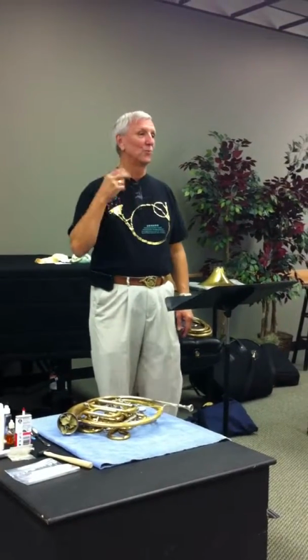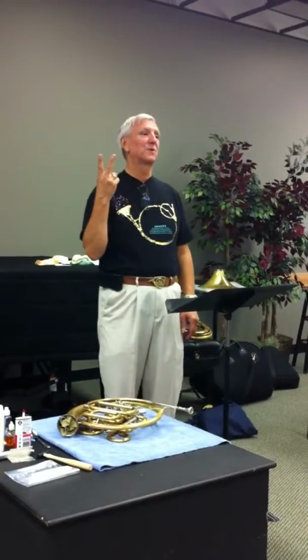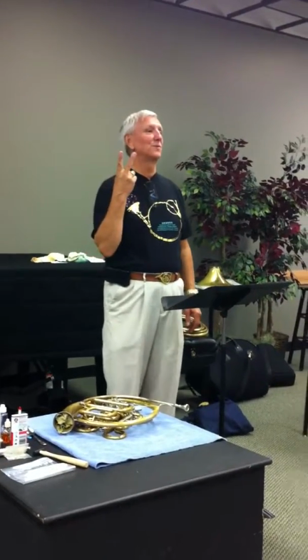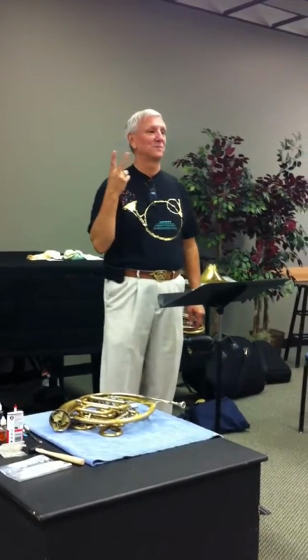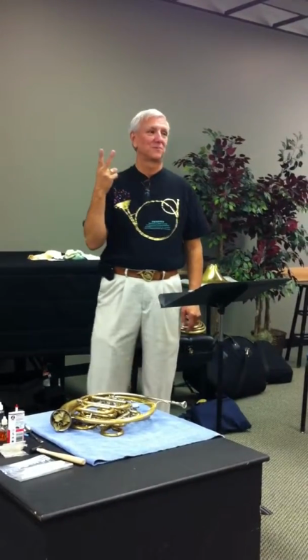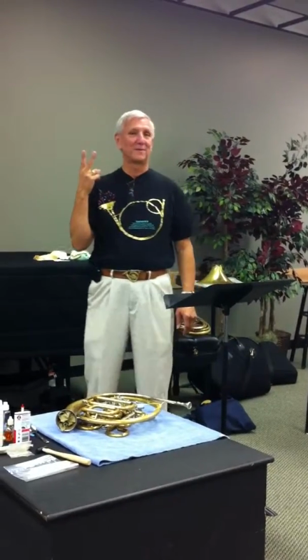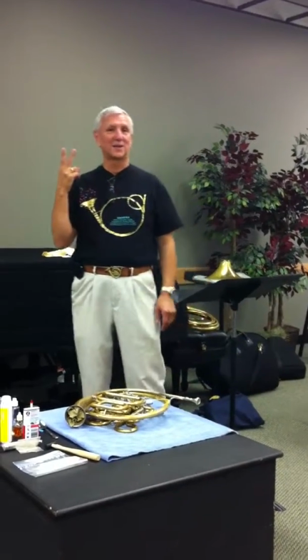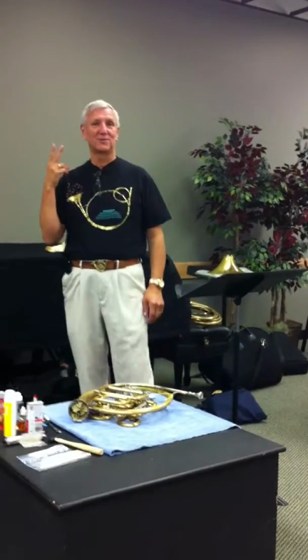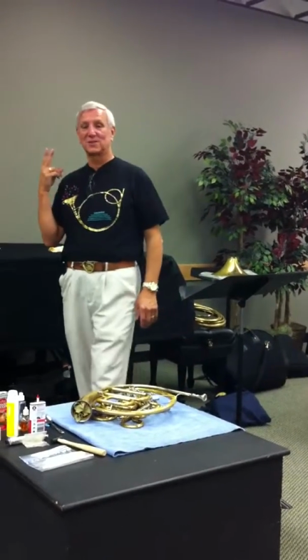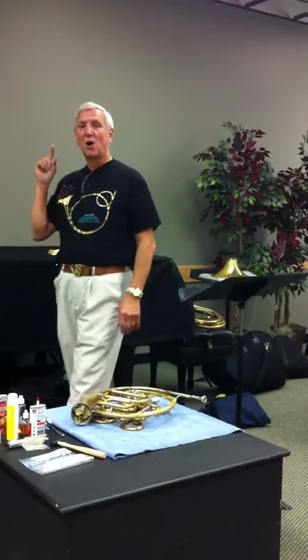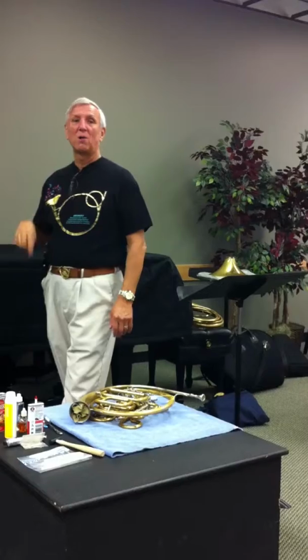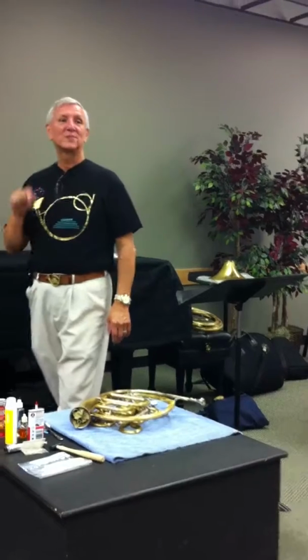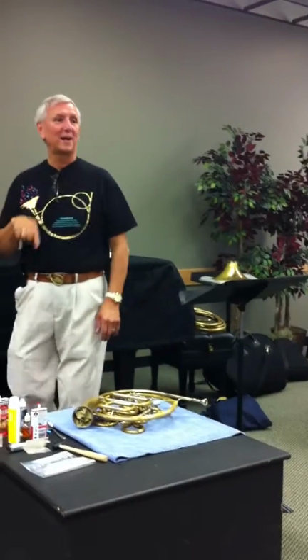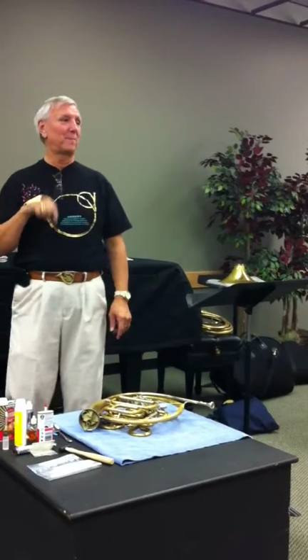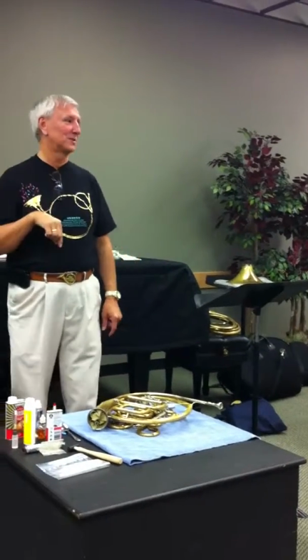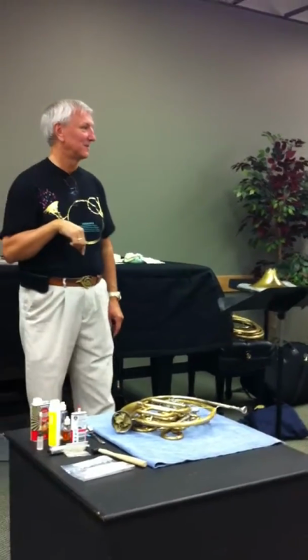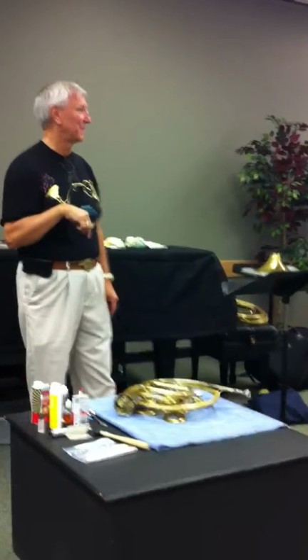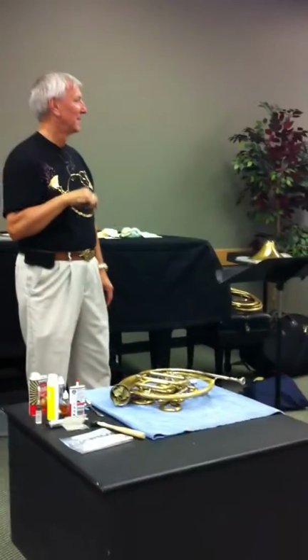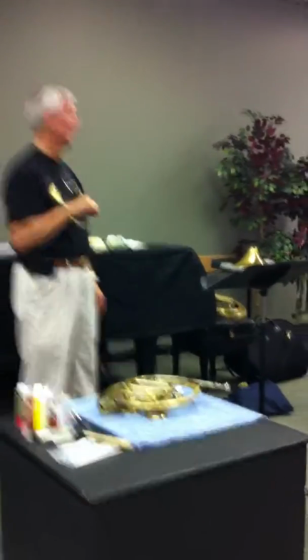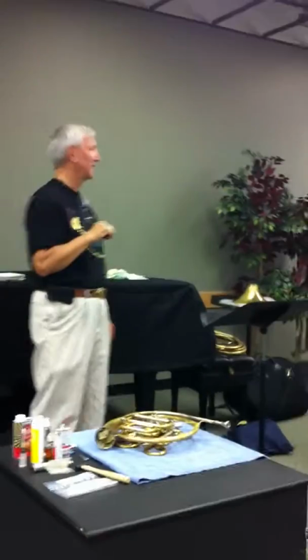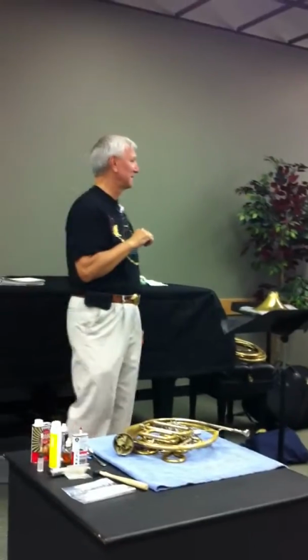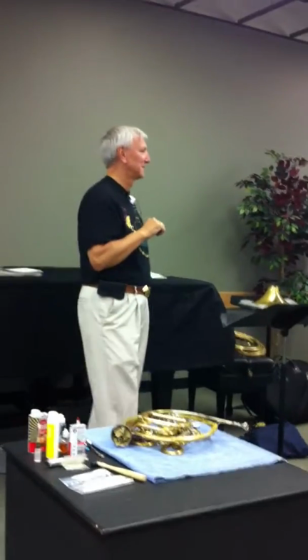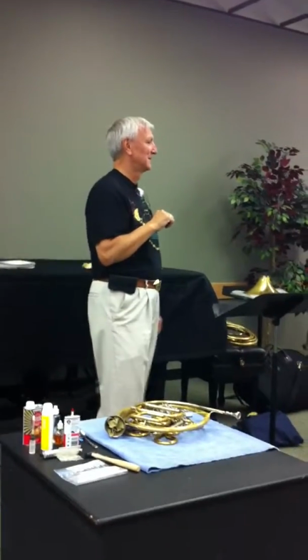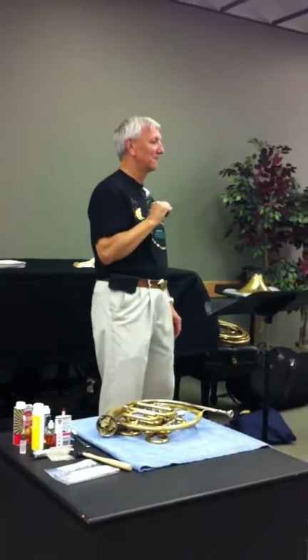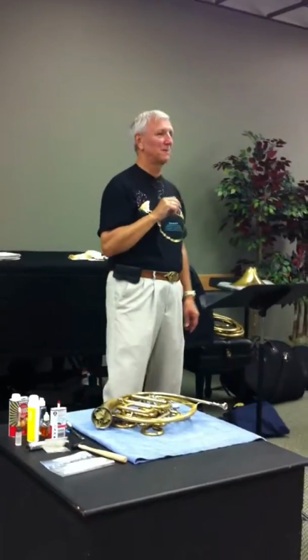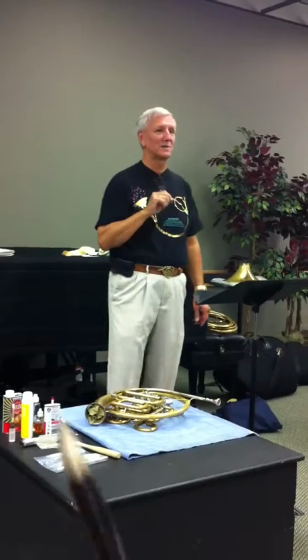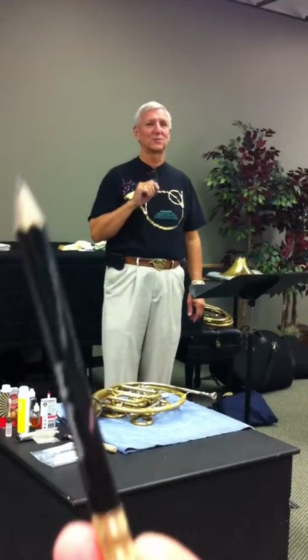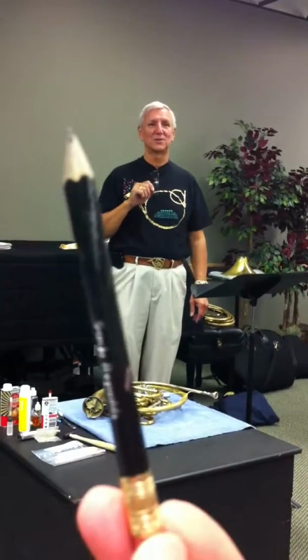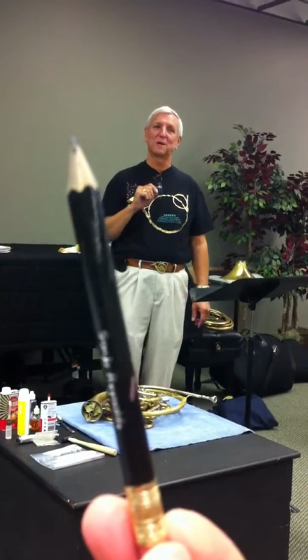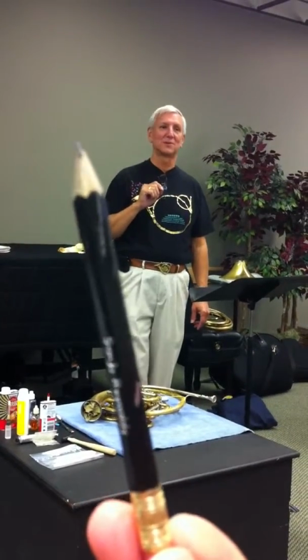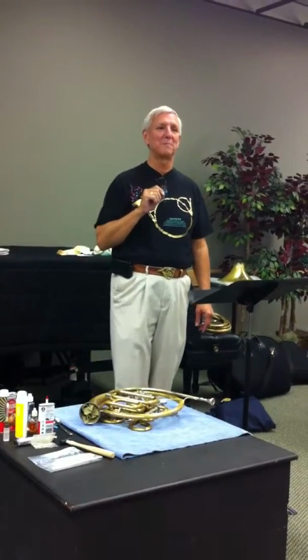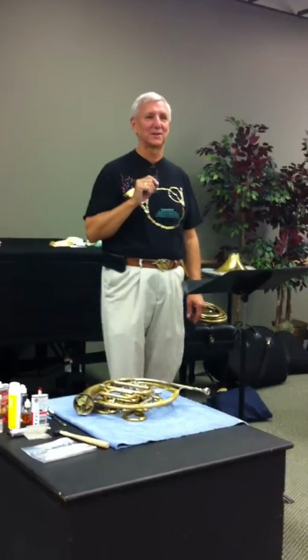Rule number two: before I have the kids take out their instrument, always have a pencil — not a pen. They haven't found the bodies of the students that use pens on my music.